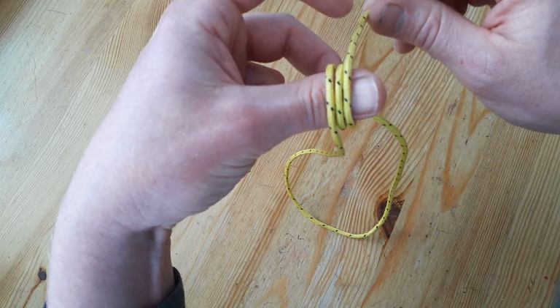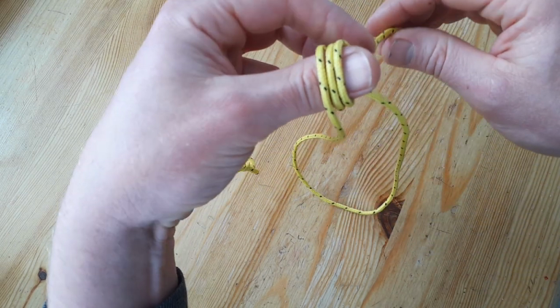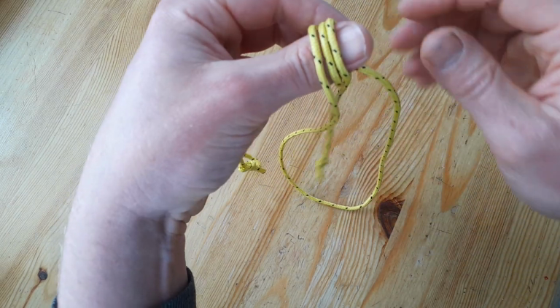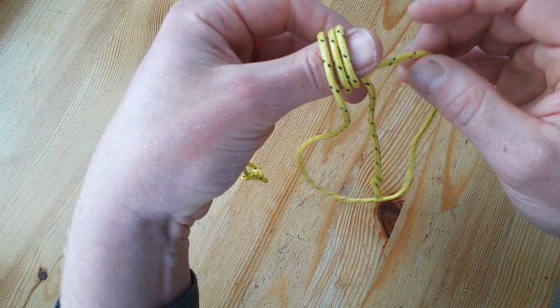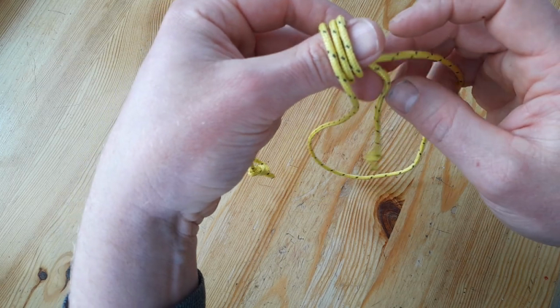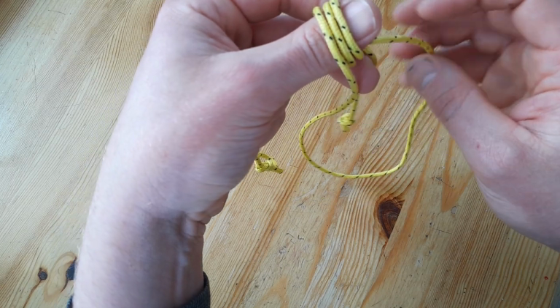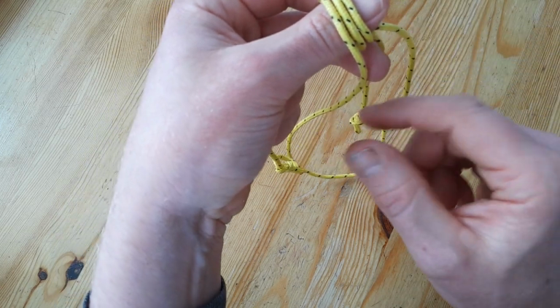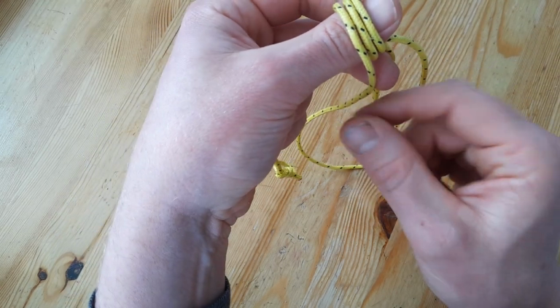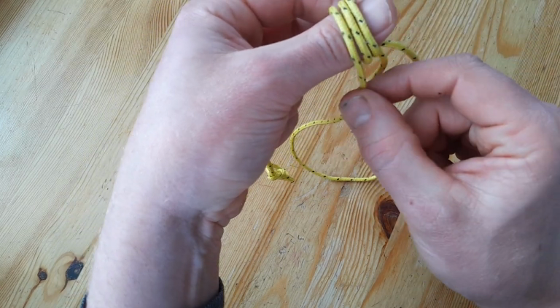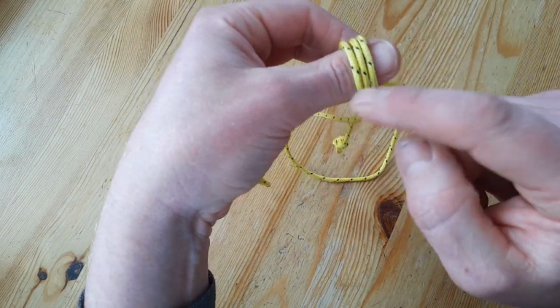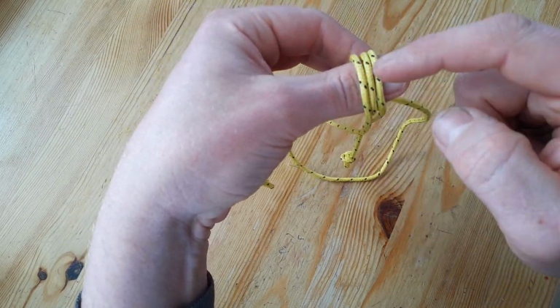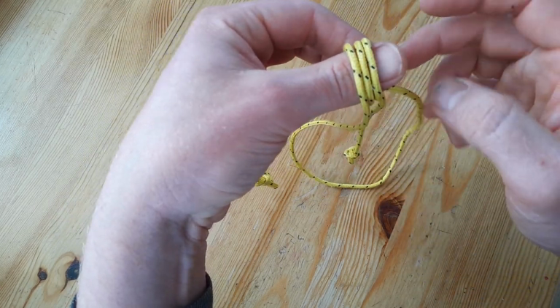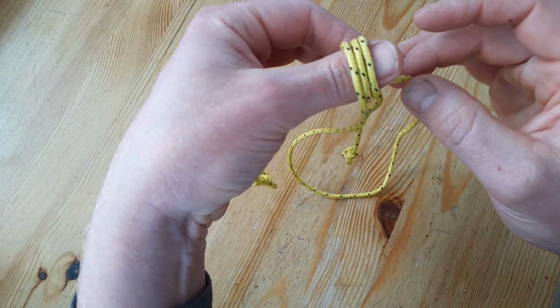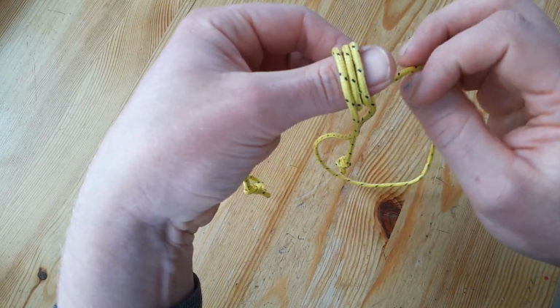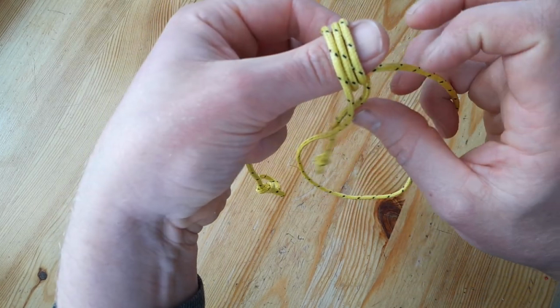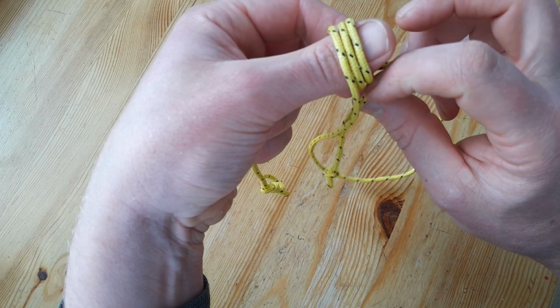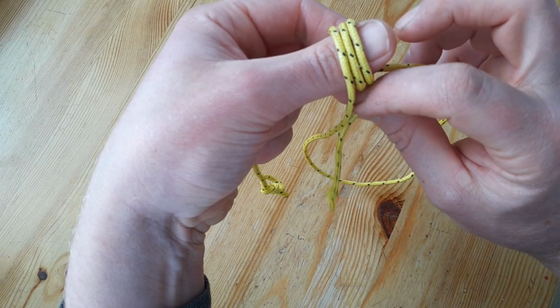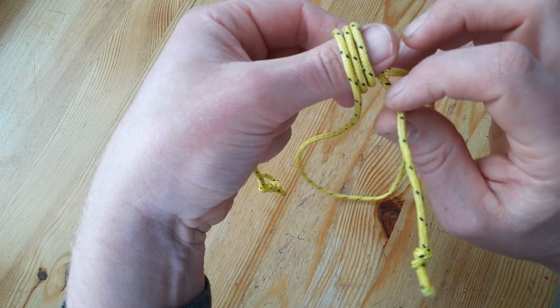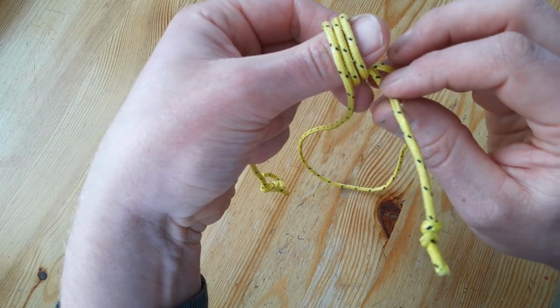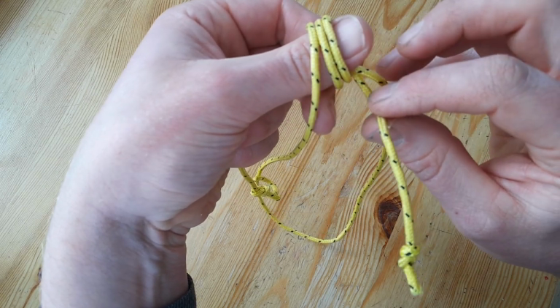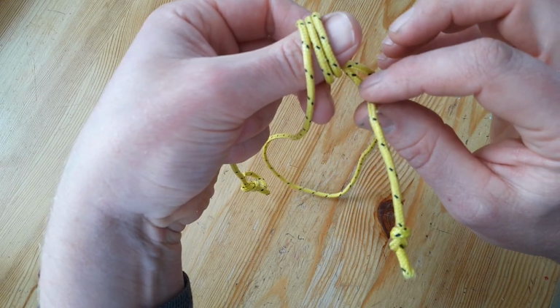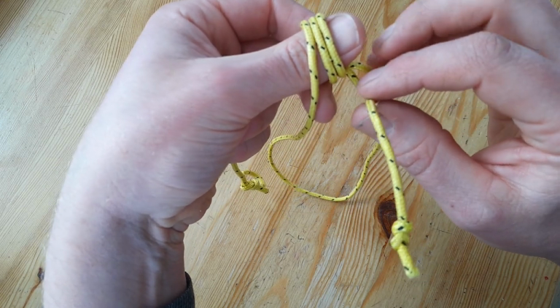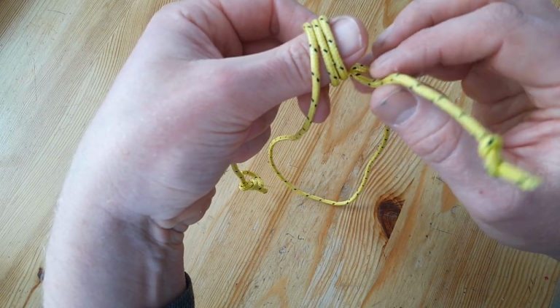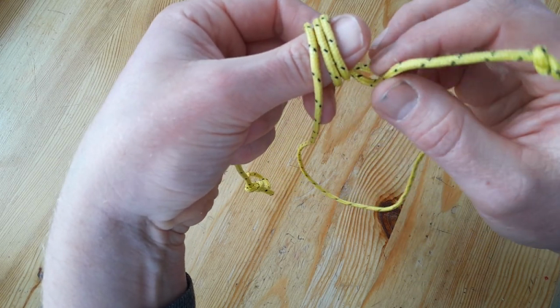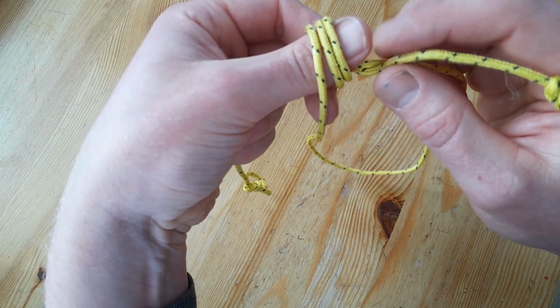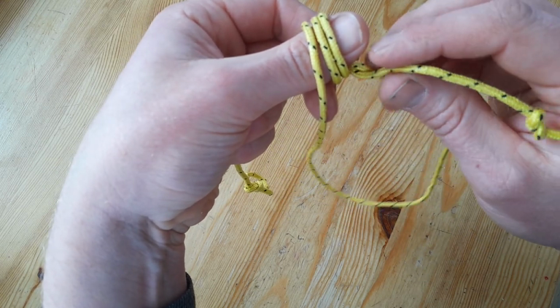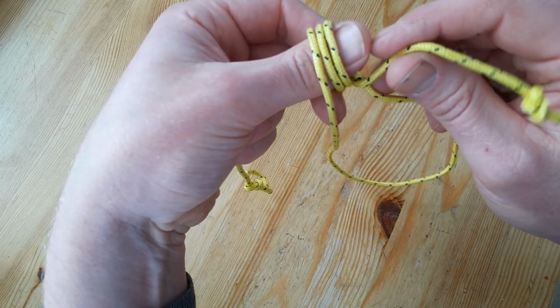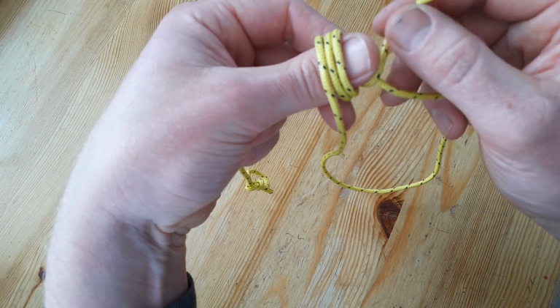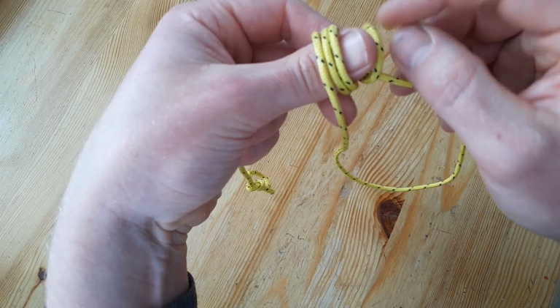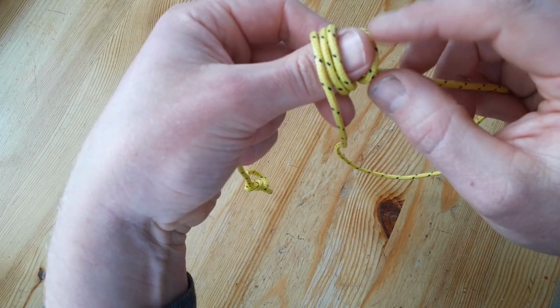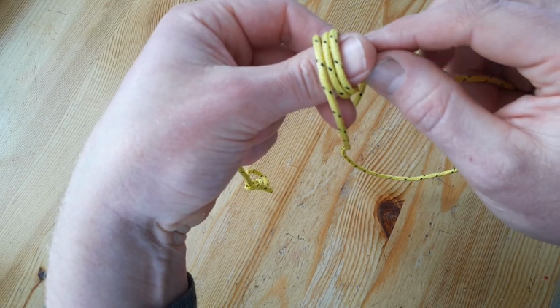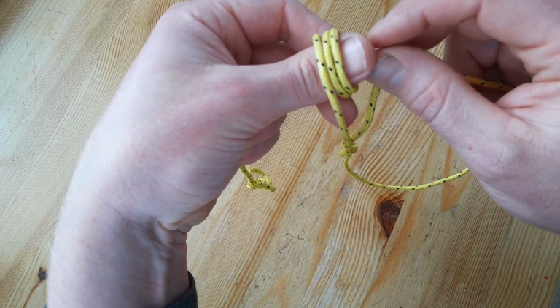I'm going with three wraps now. After those three wraps with my thumb as a spacer, I make two more wraps here.